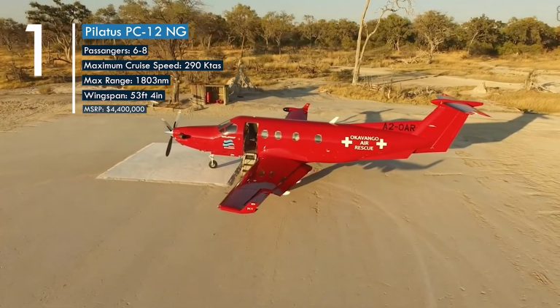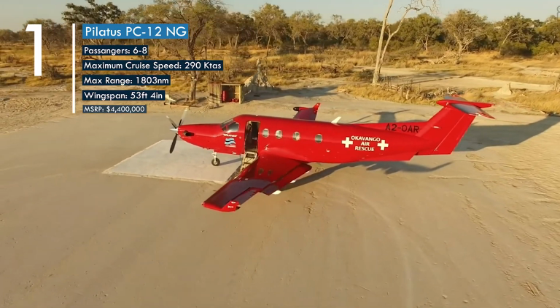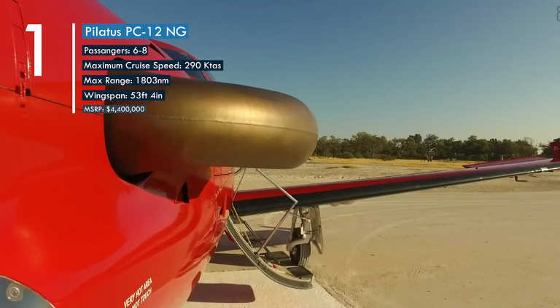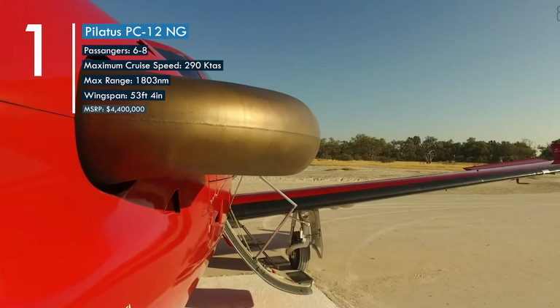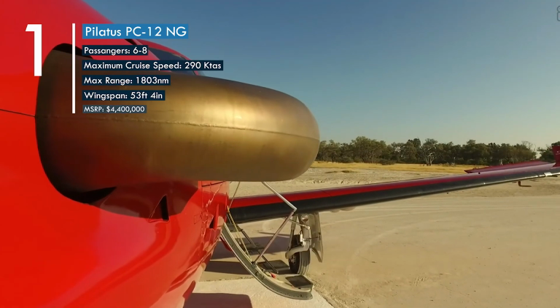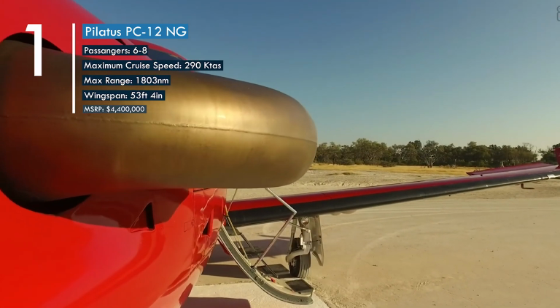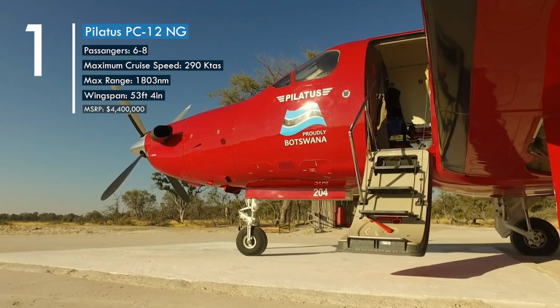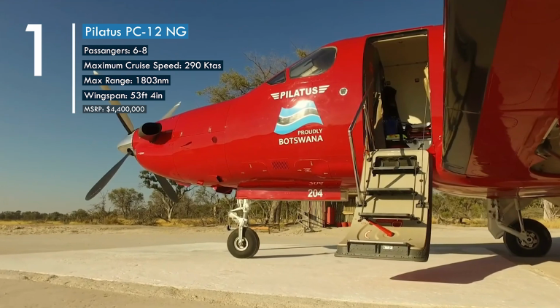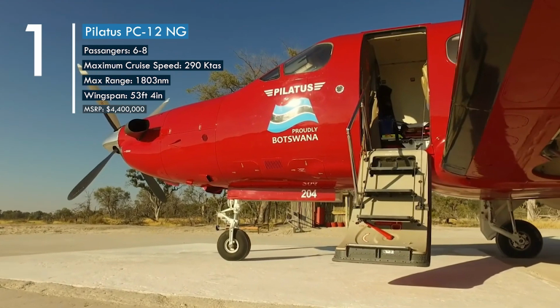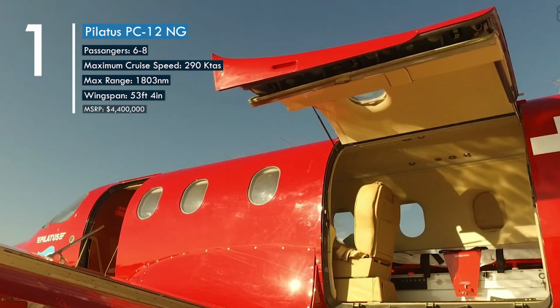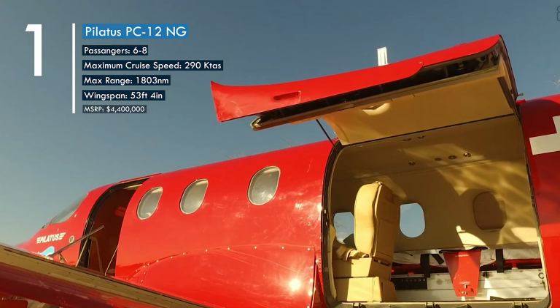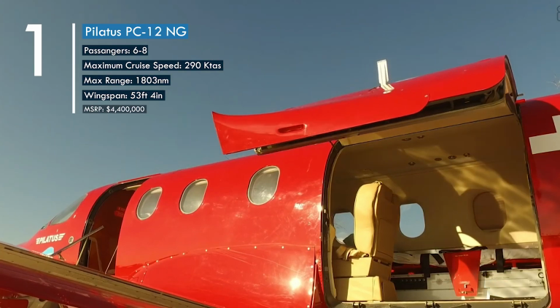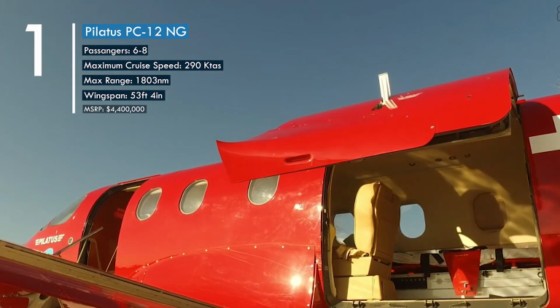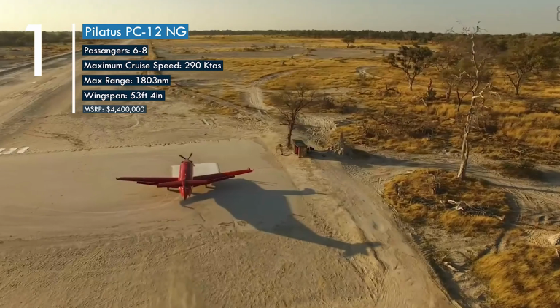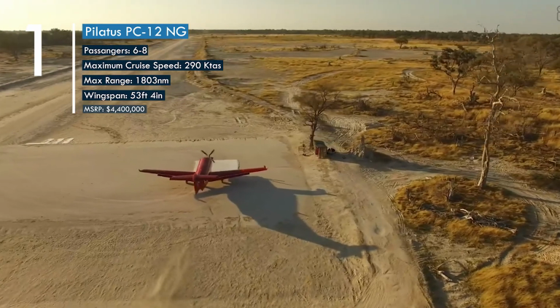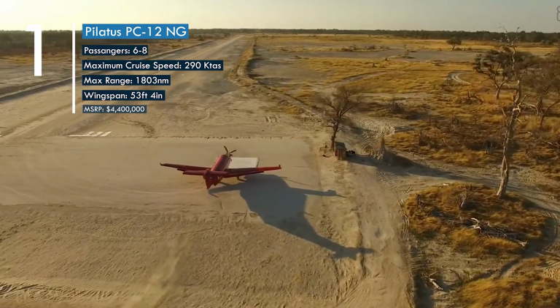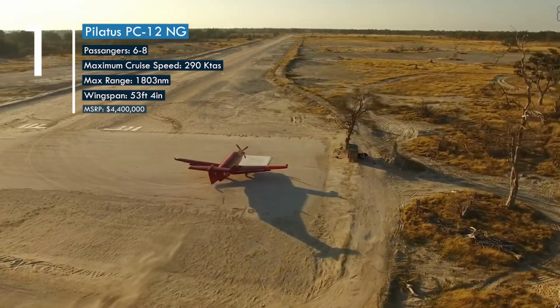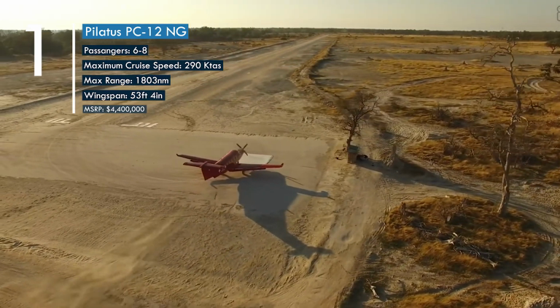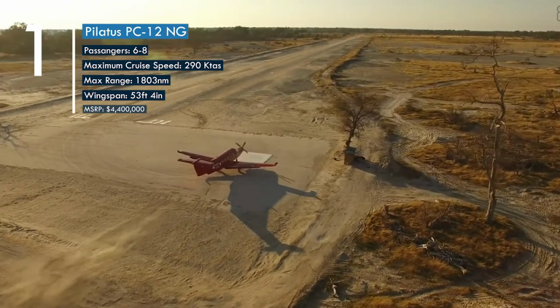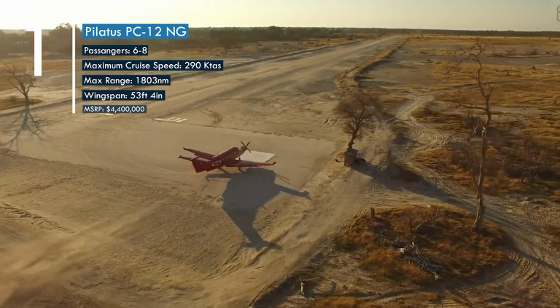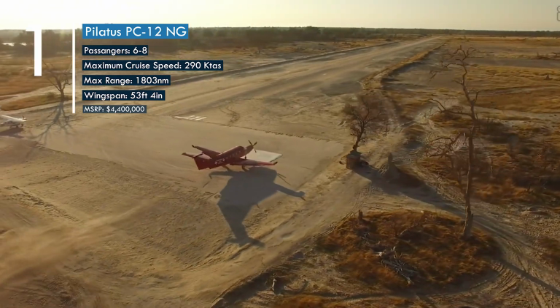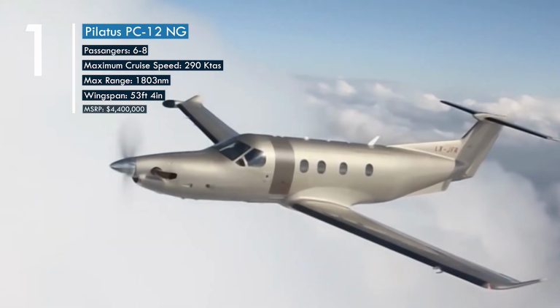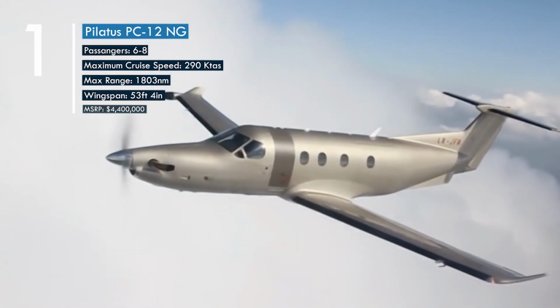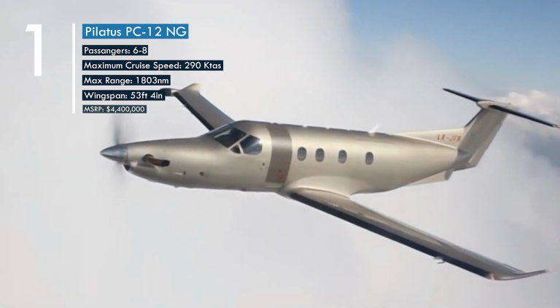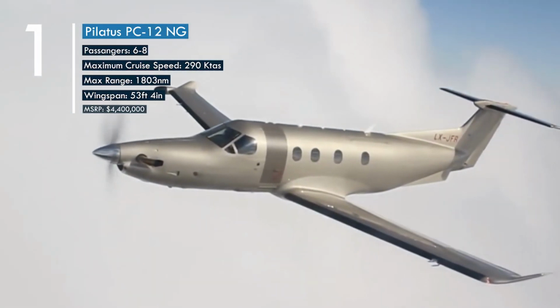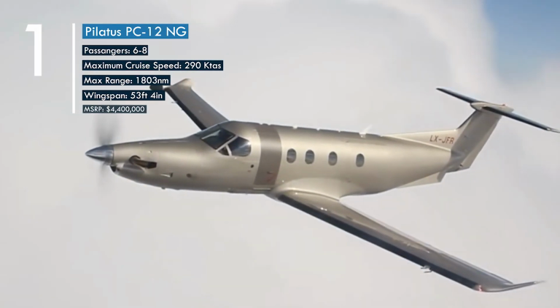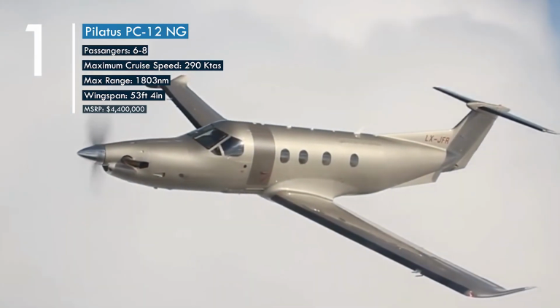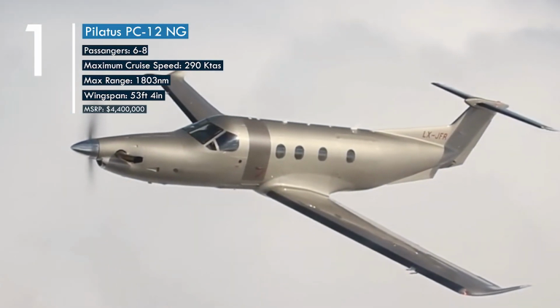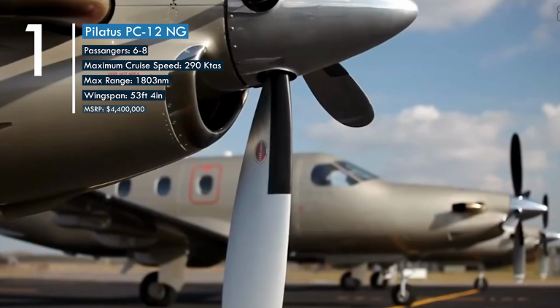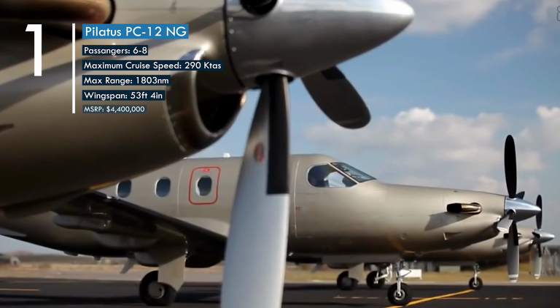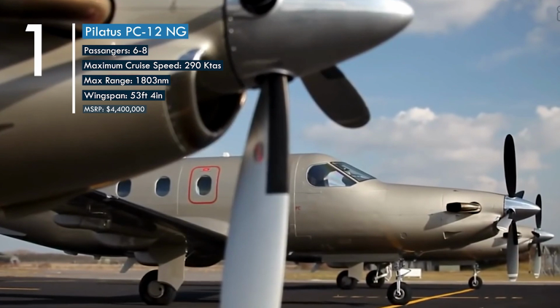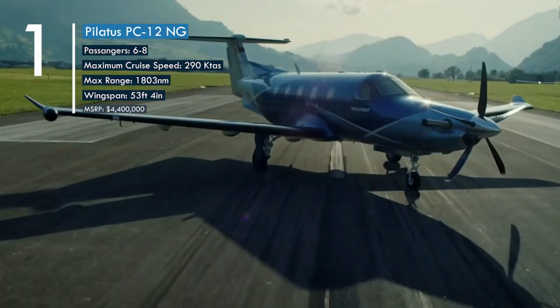The Pilatus PC-12 accommodates a maximum of six to eight passengers and can travel a distance of 1,803 nautical miles on a single tank. The PC-12 shines in remote locations, as it can comfortably take off at remote unpaved airstrips. It can reach up to 290 knots and comes at a cost of 4.4 million dollars.